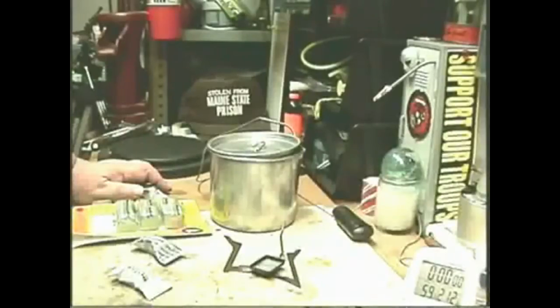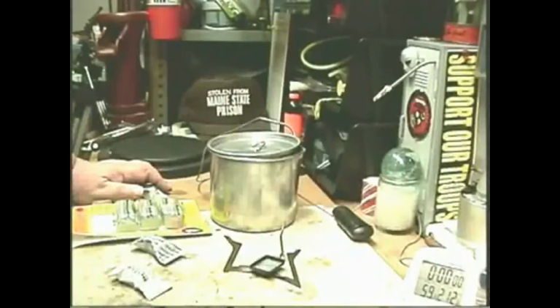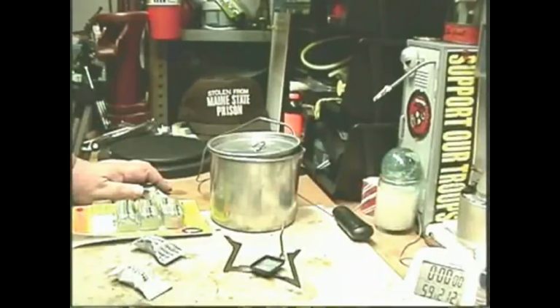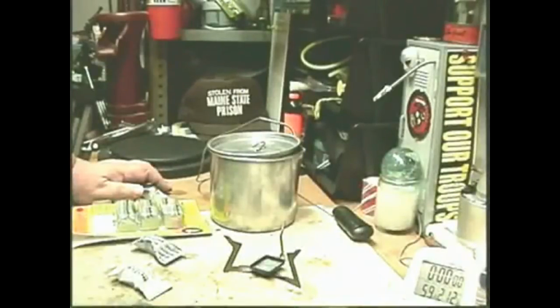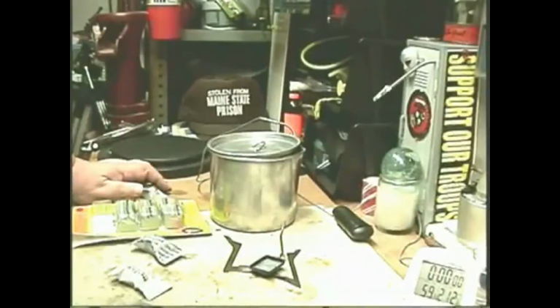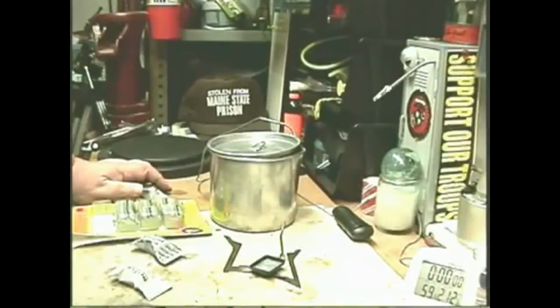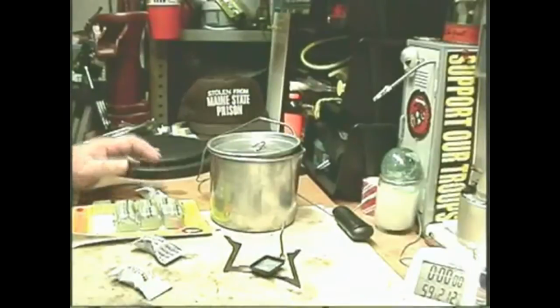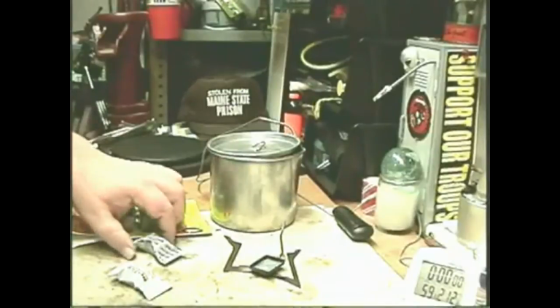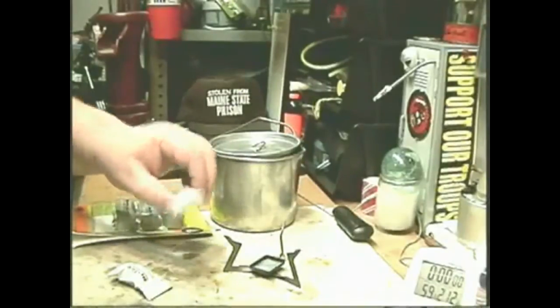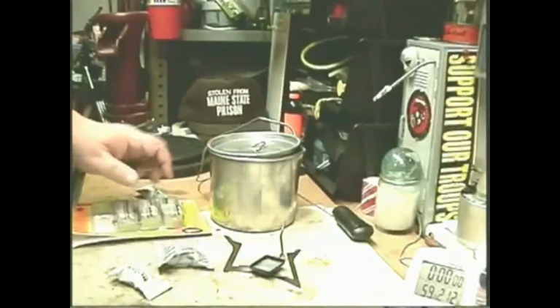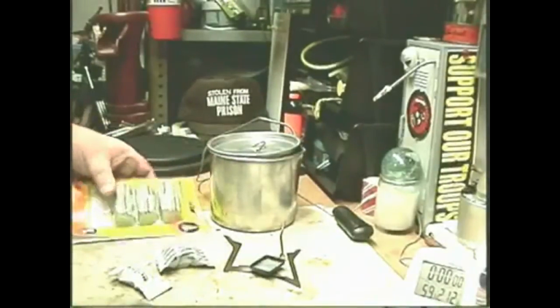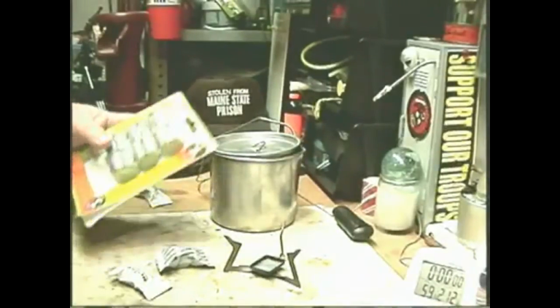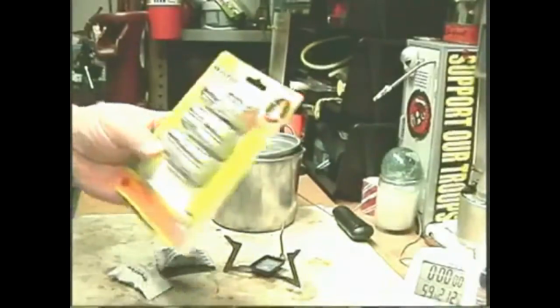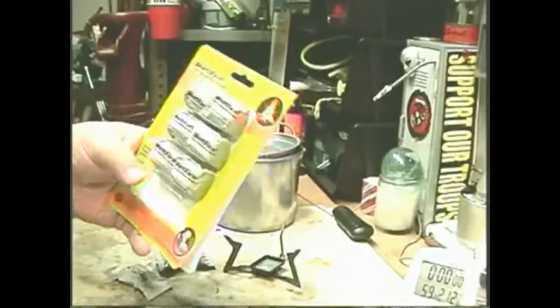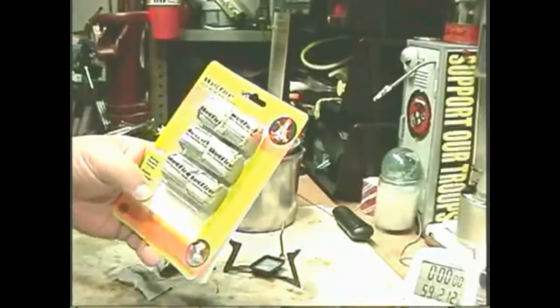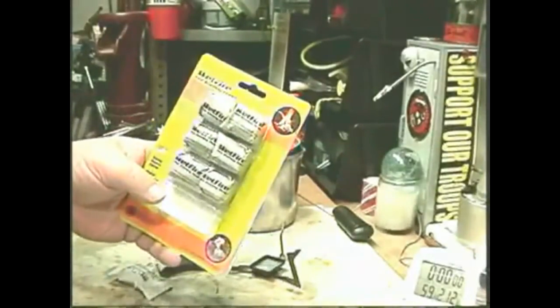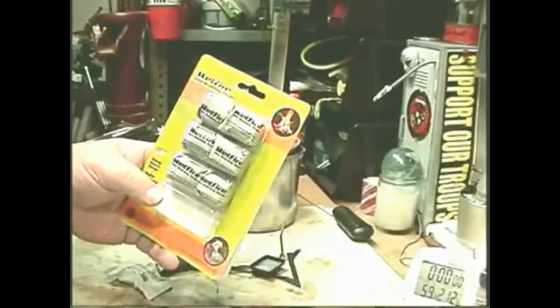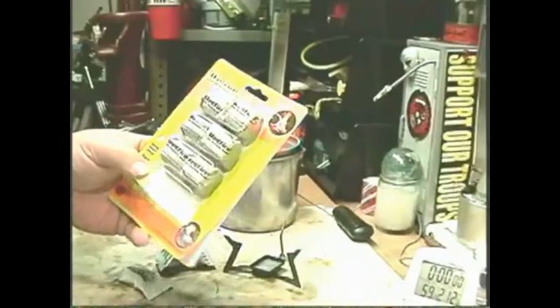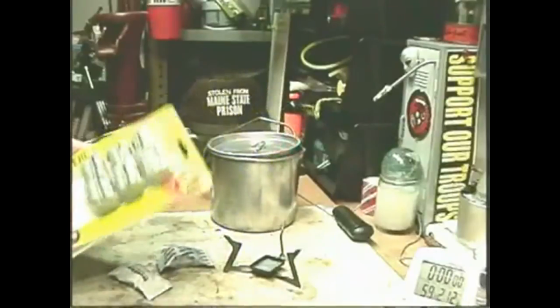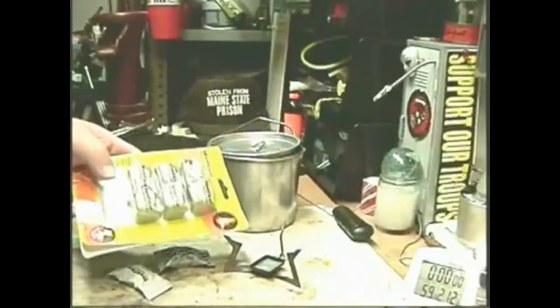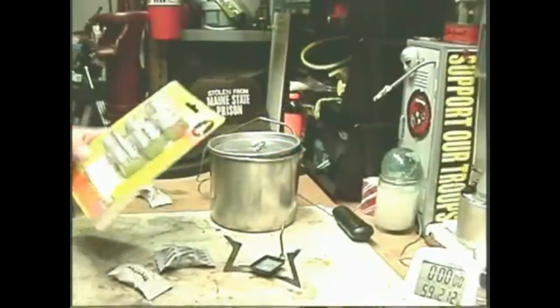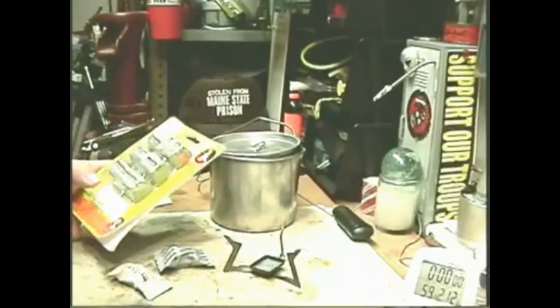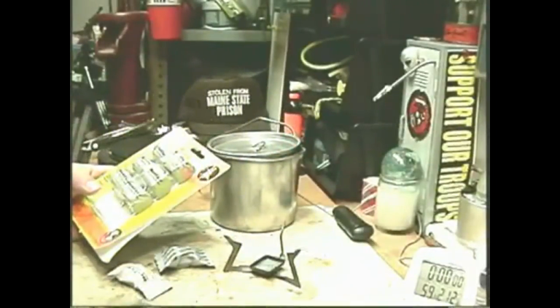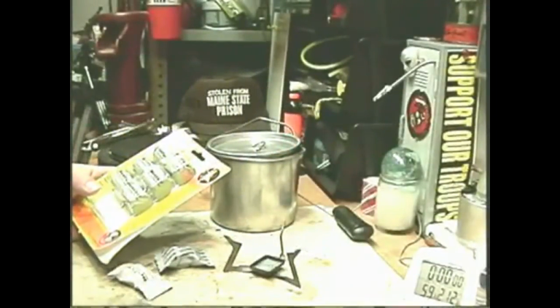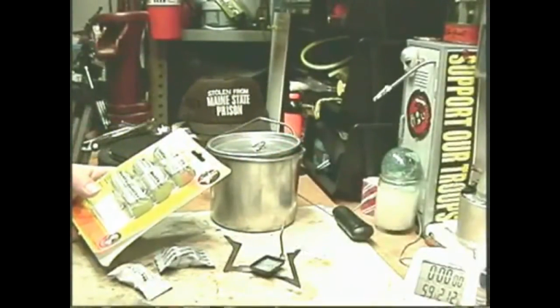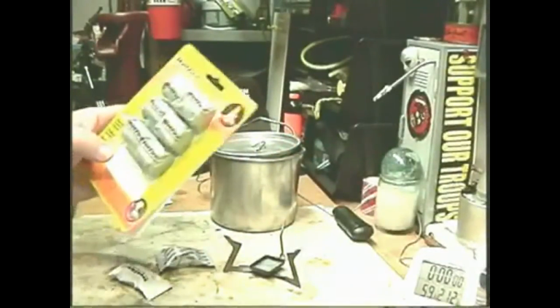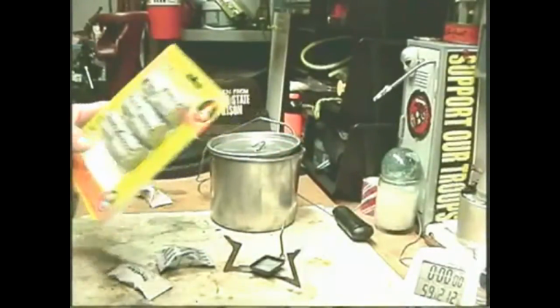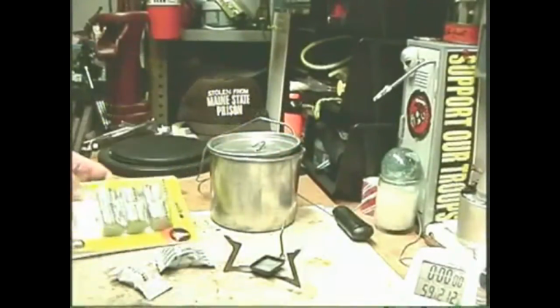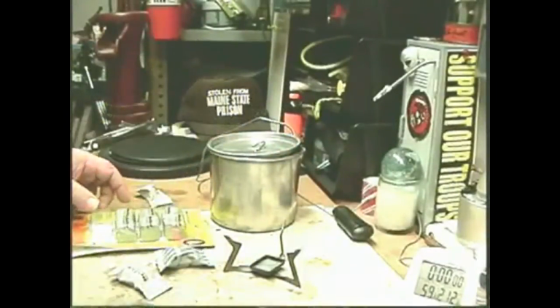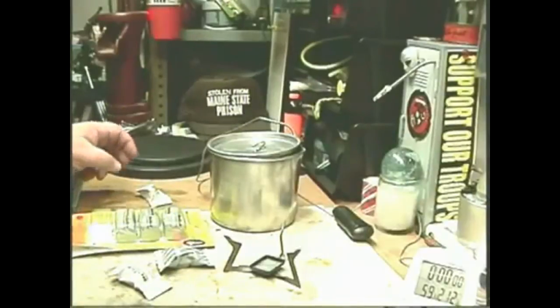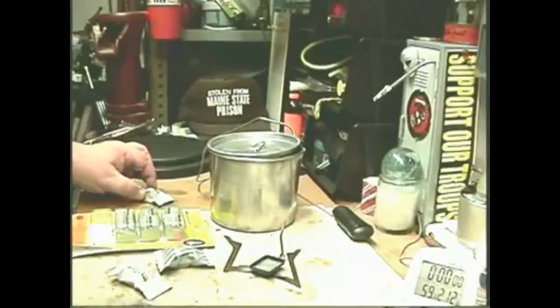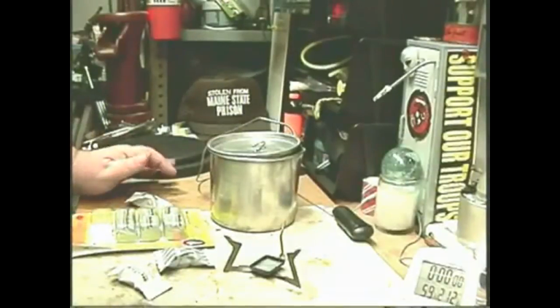Hi, Hiram here. I got some wet fire tinder from Cheaper Than Dirt, so I thought I'd go back and try the wet fire stove using the tinder. I had several requests for that.